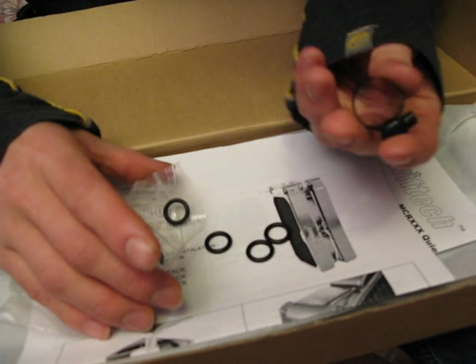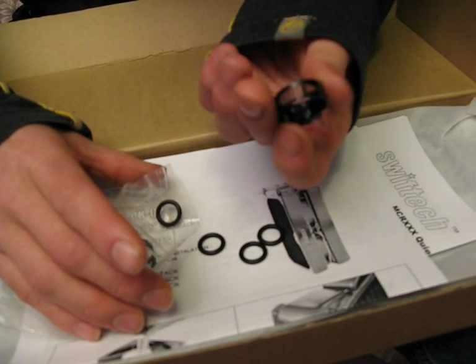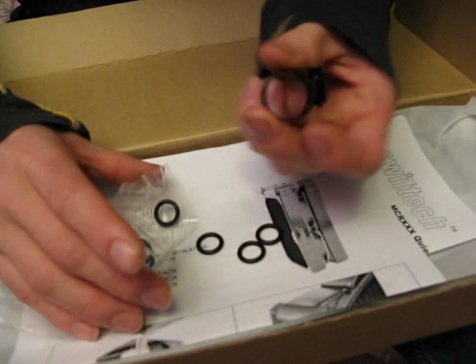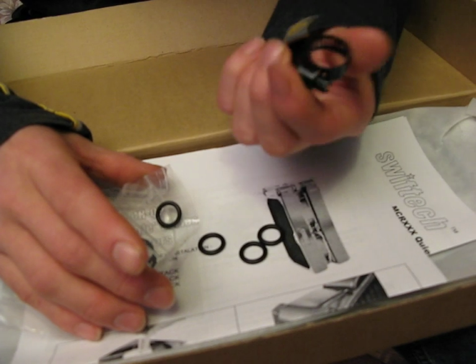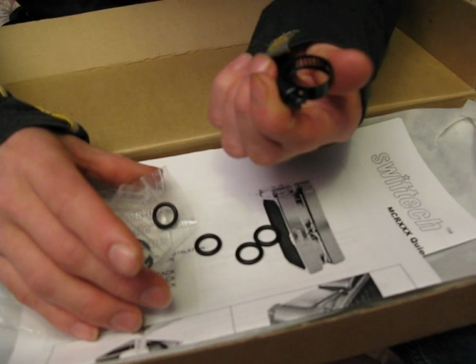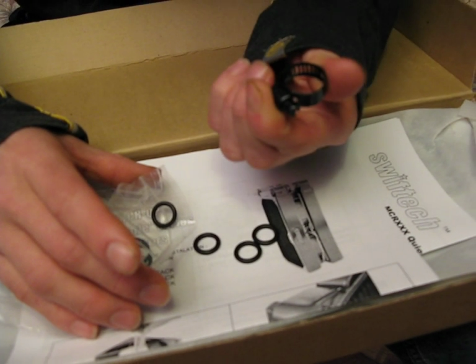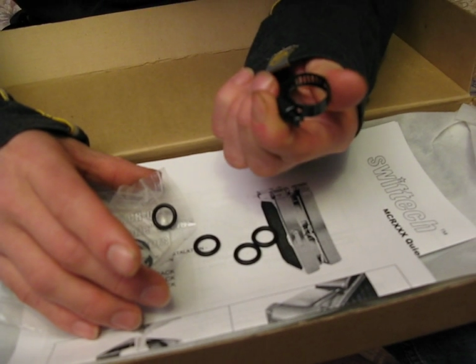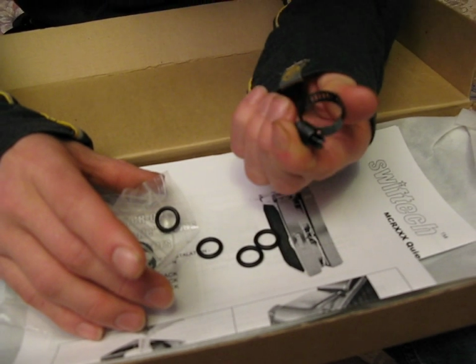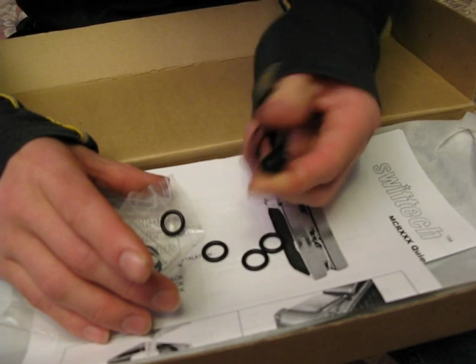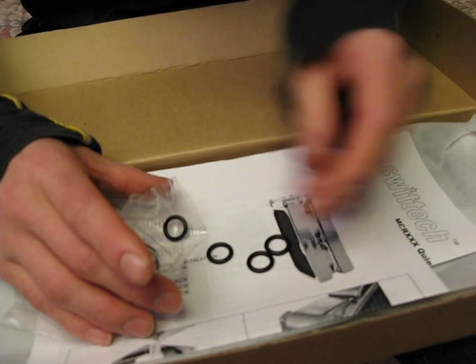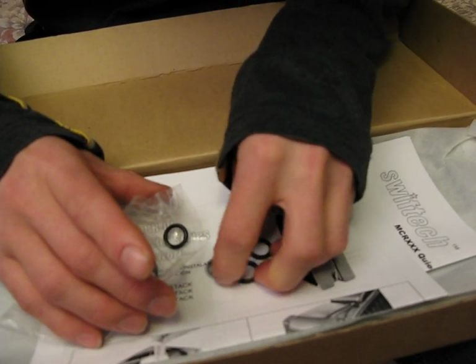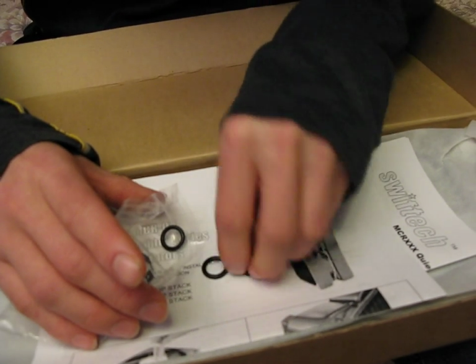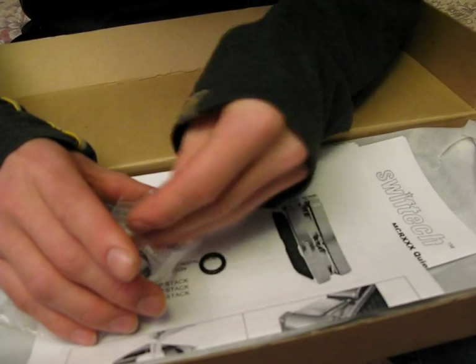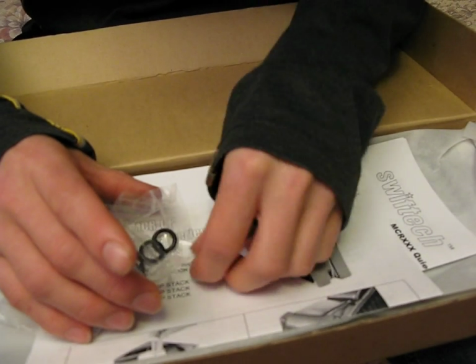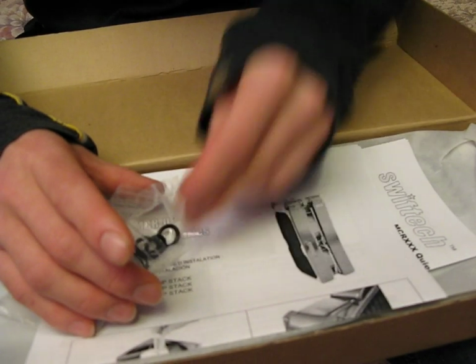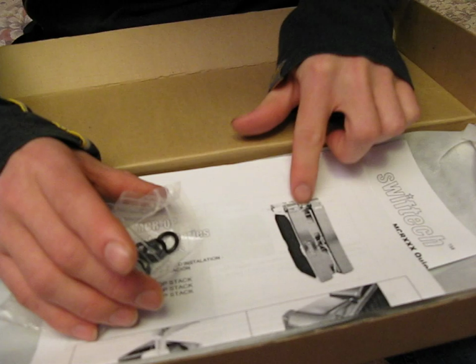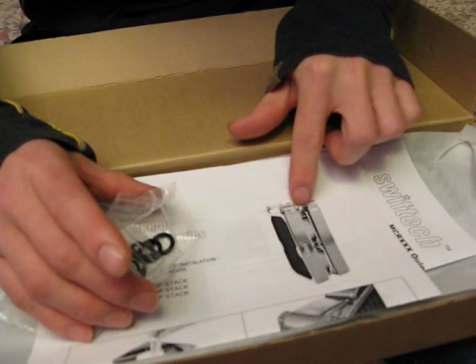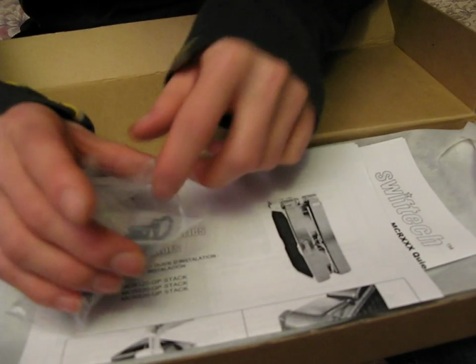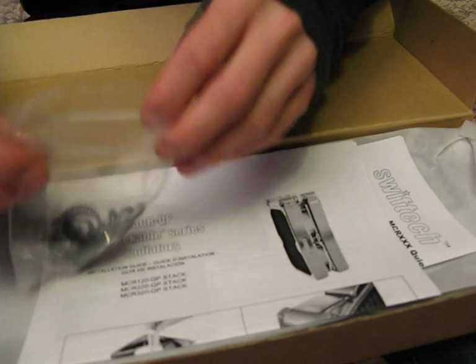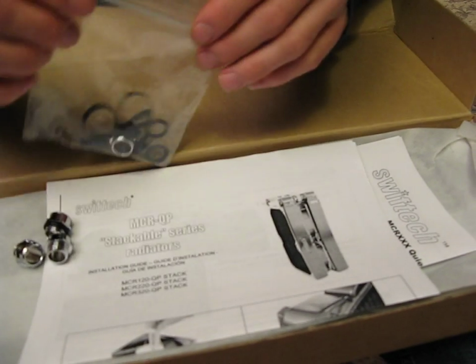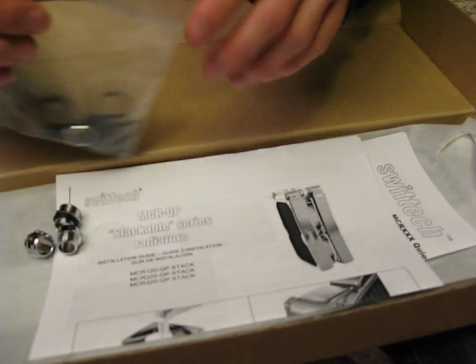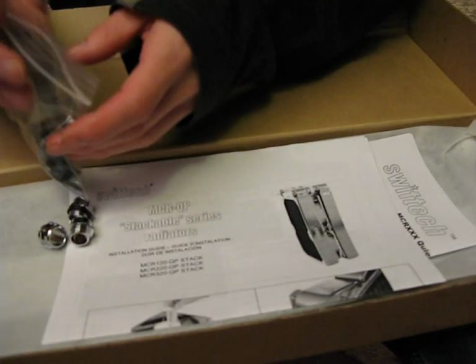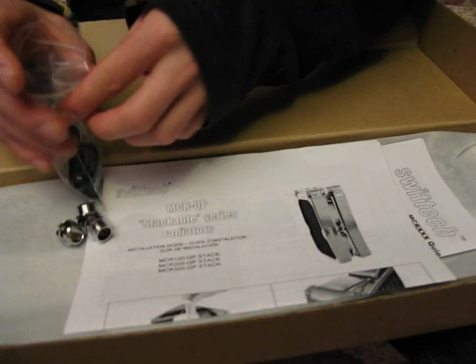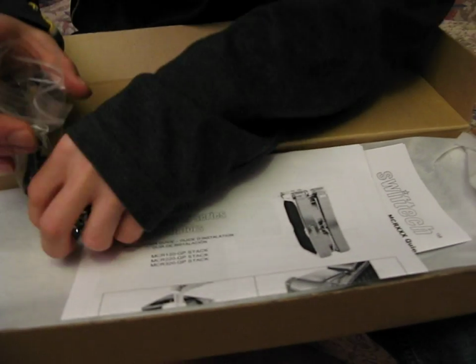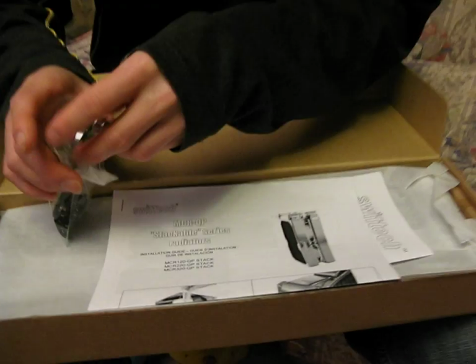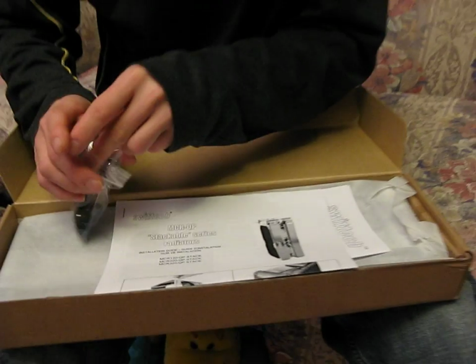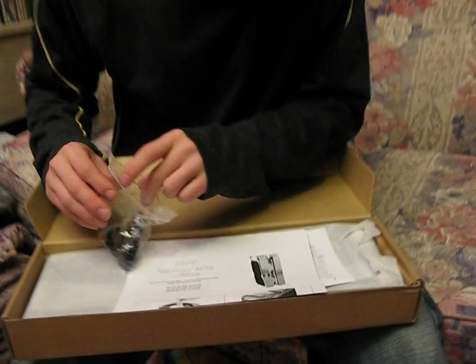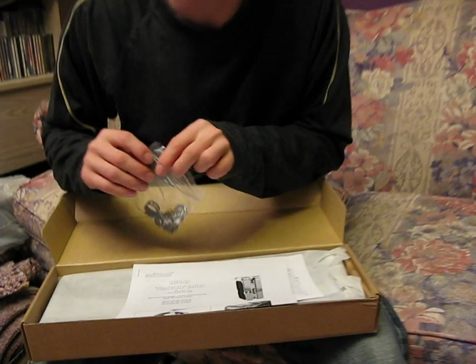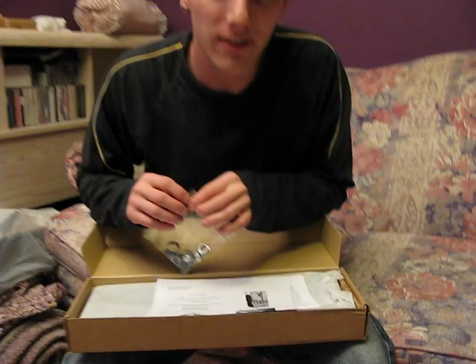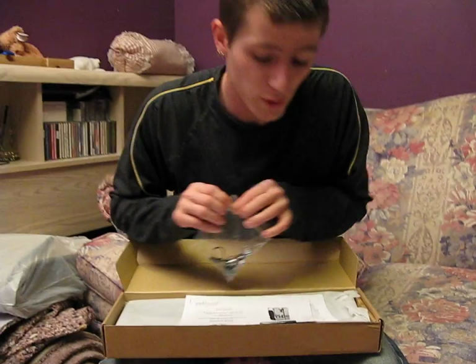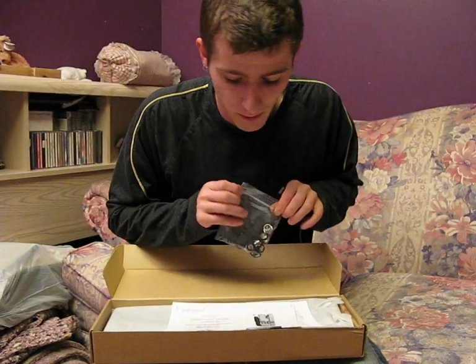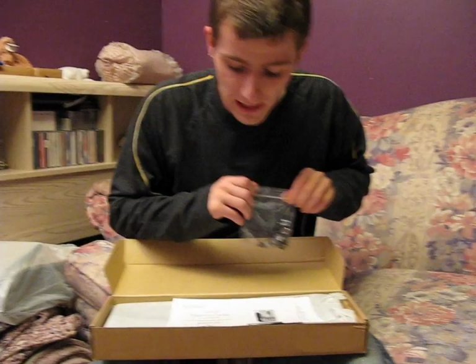And you use two of these worm drive clamps in order to make sure that the tubing doesn't slip off in between. Not that I would worry too much about that, but it also prevents leaks if you use a worm drive clamp.